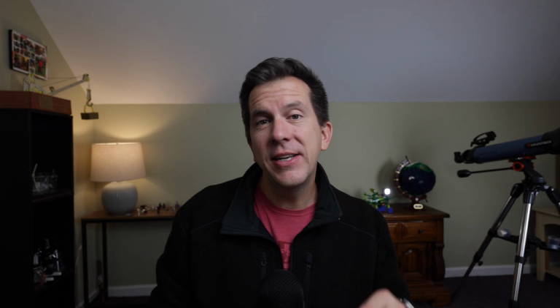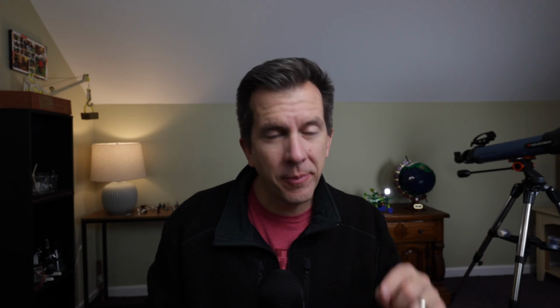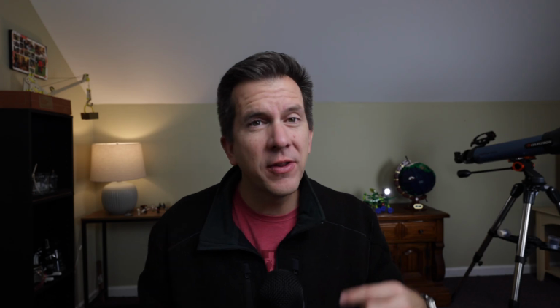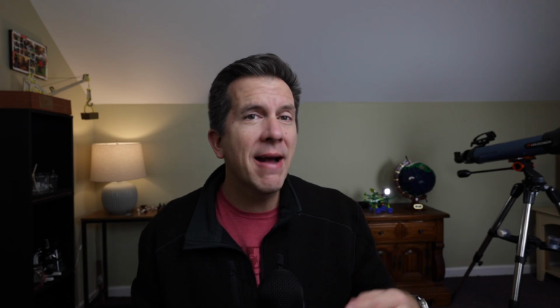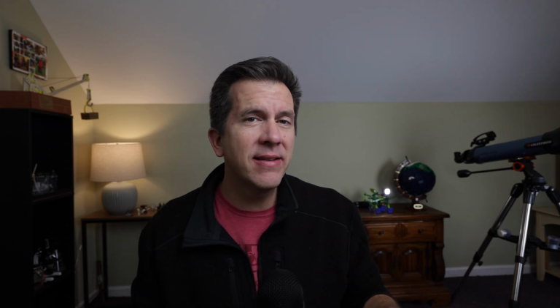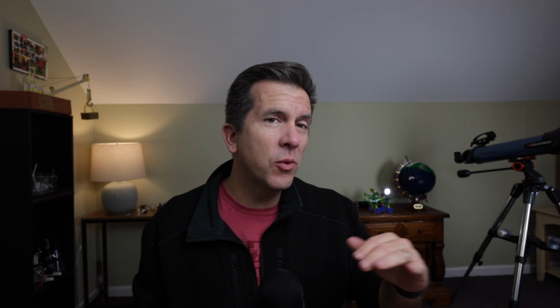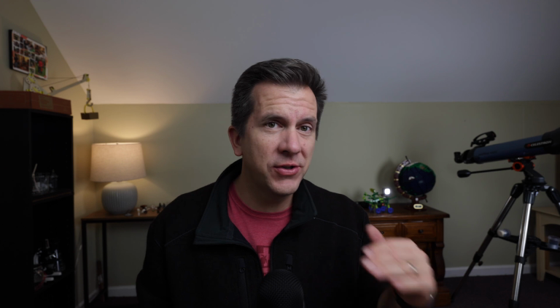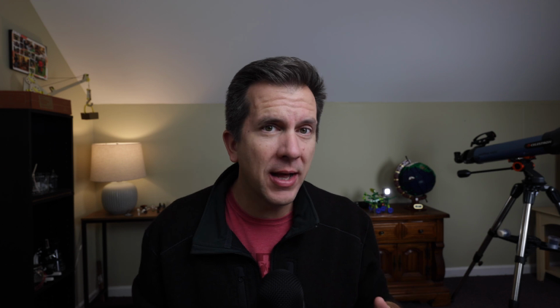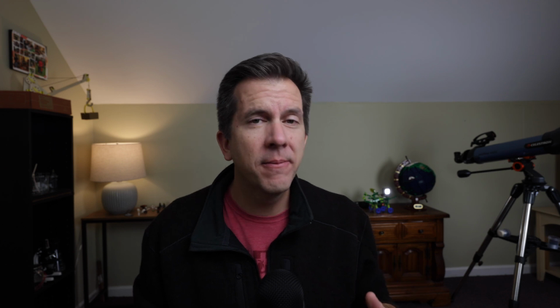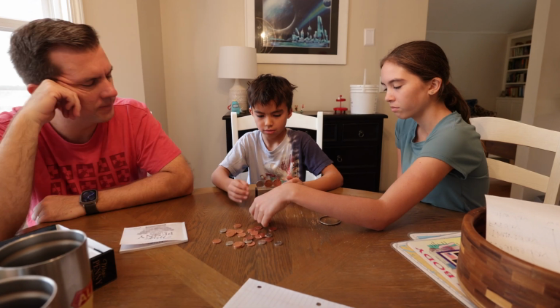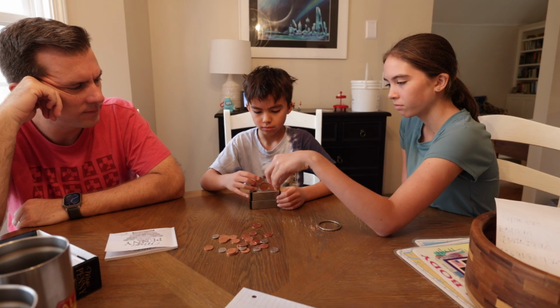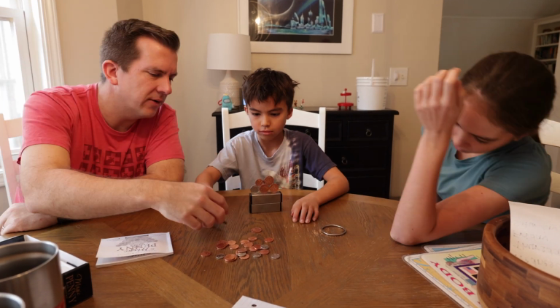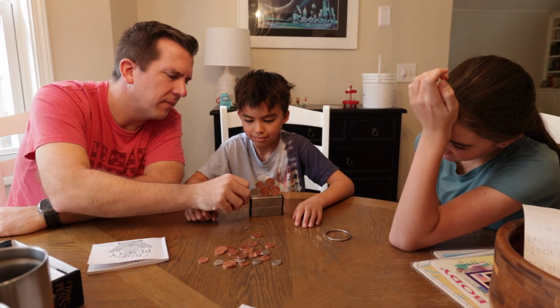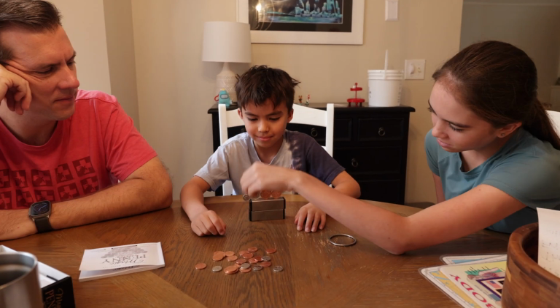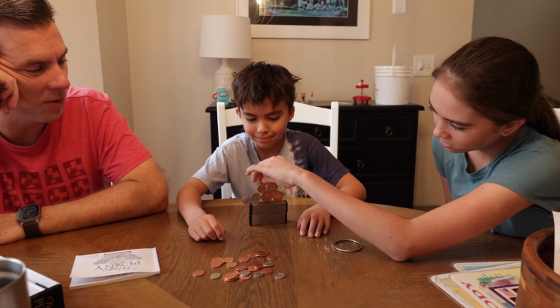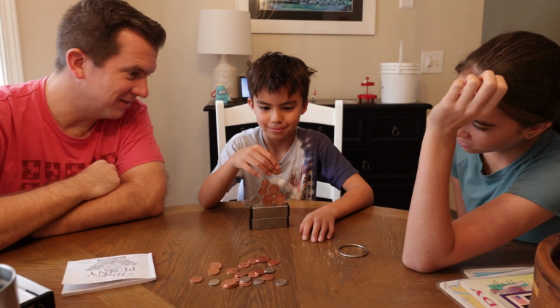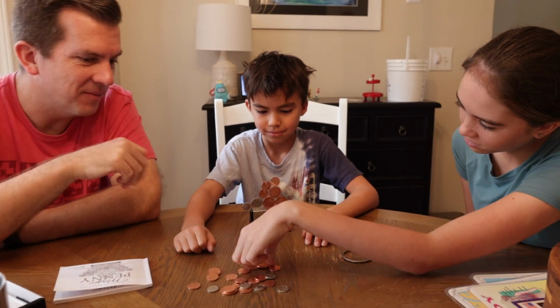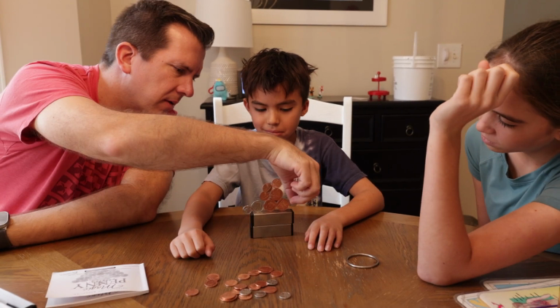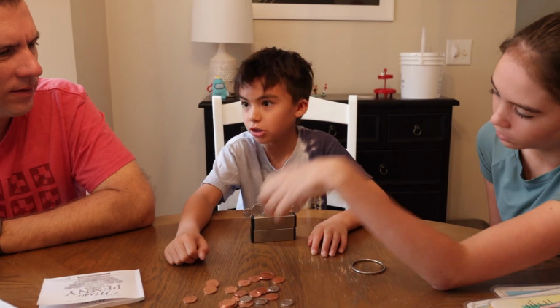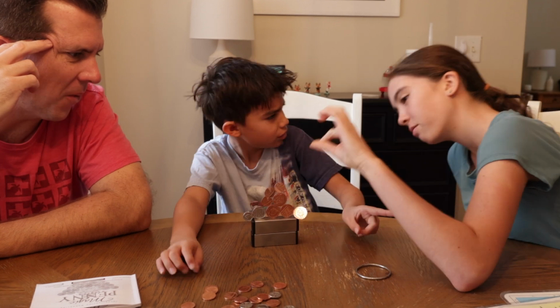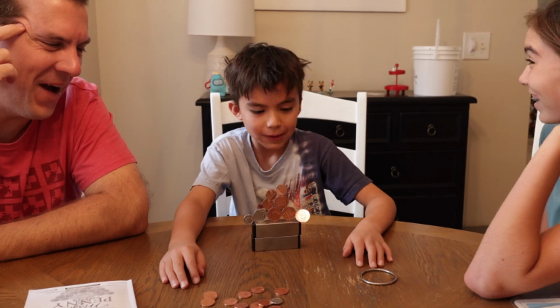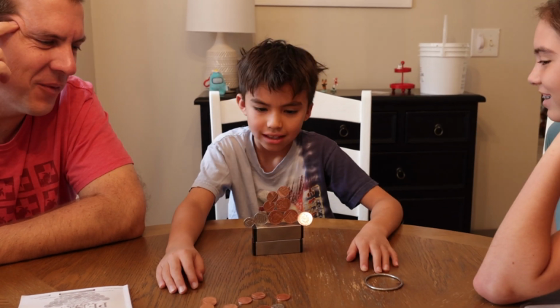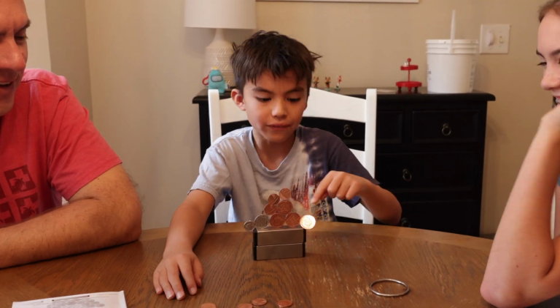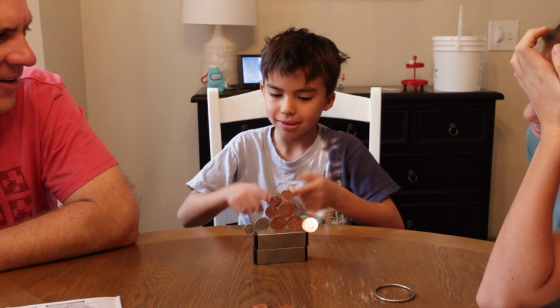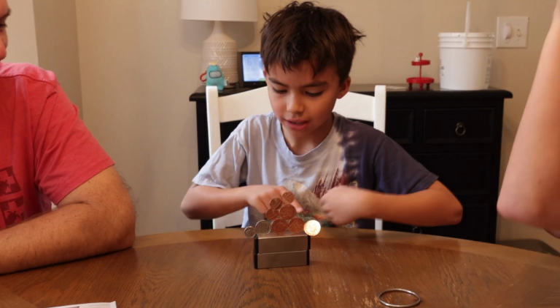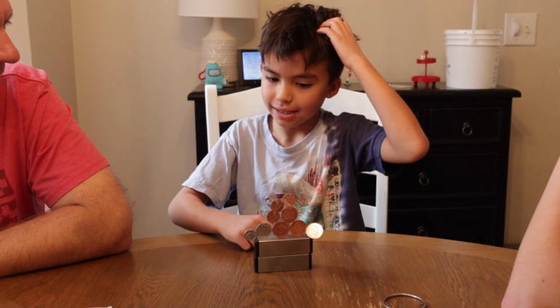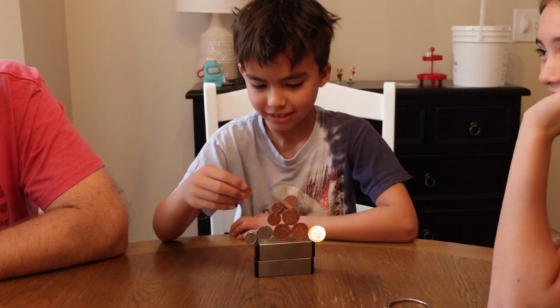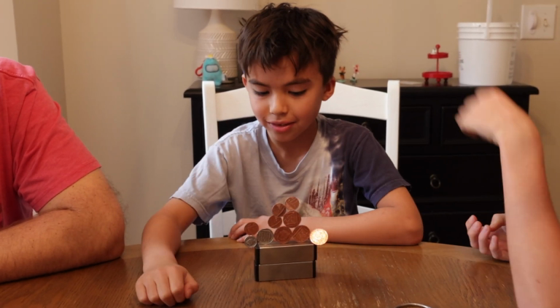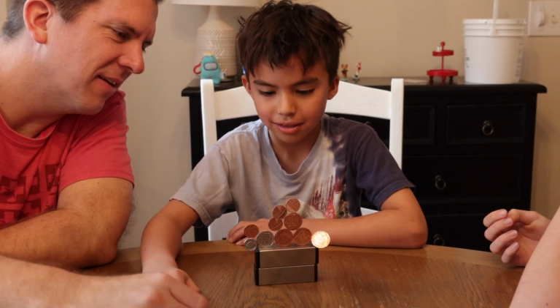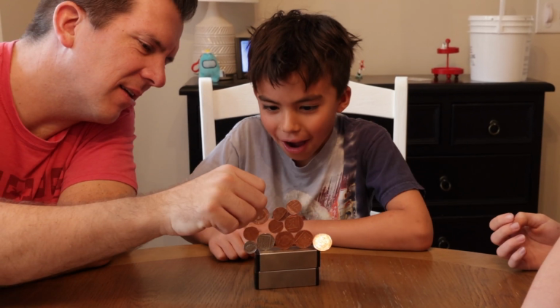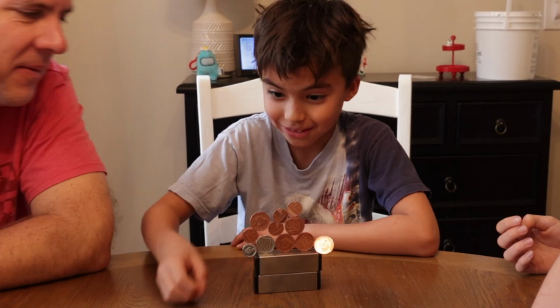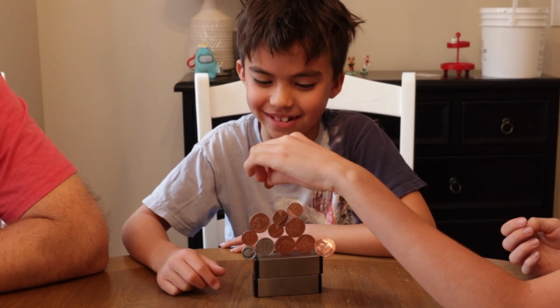In addition to the builds the book advertises and the ones you can find online, my kids and I actually came up with a different game using this kit. It's almost like a reverse Jenga — we would take turns adding coins to the magnet until somebody caused it to collapse.